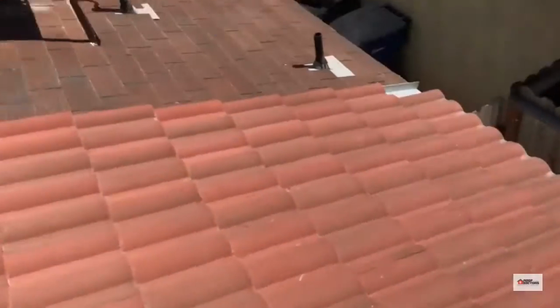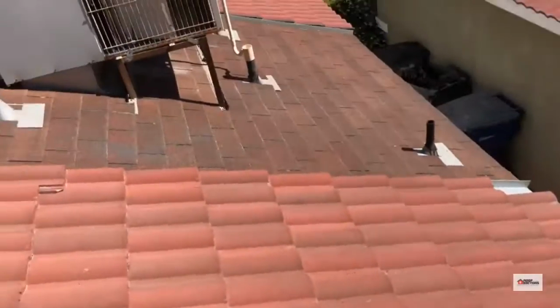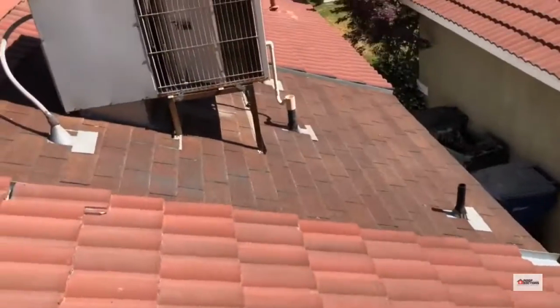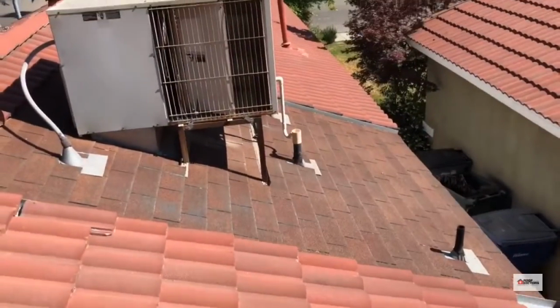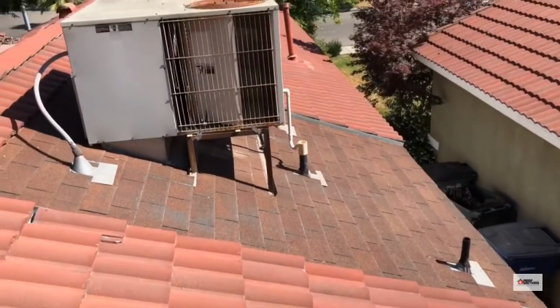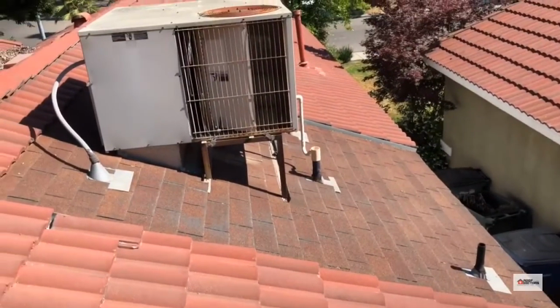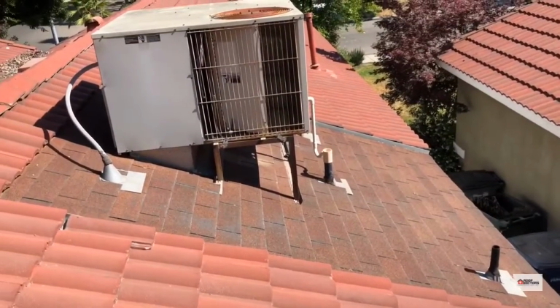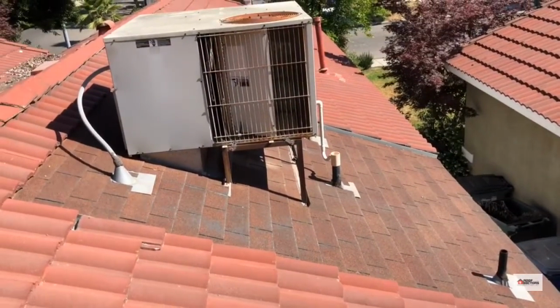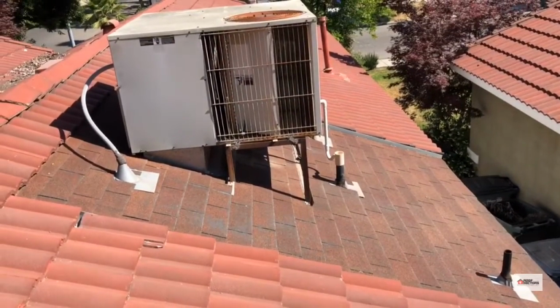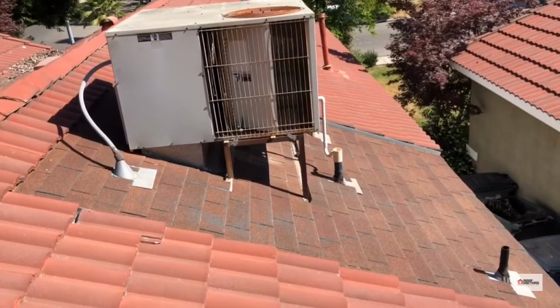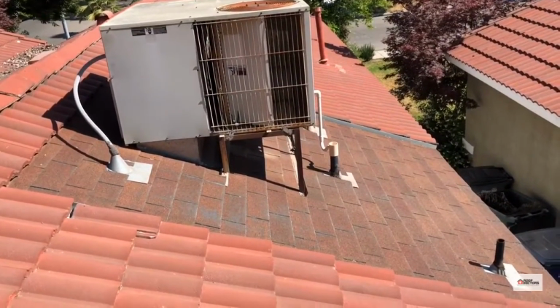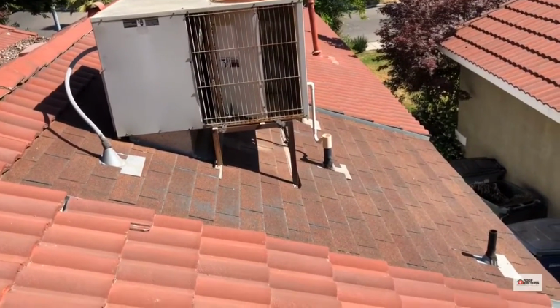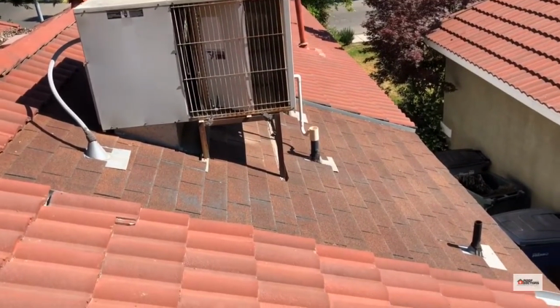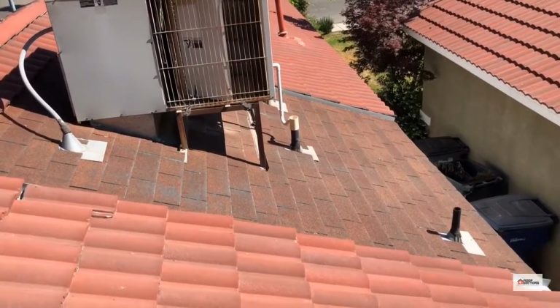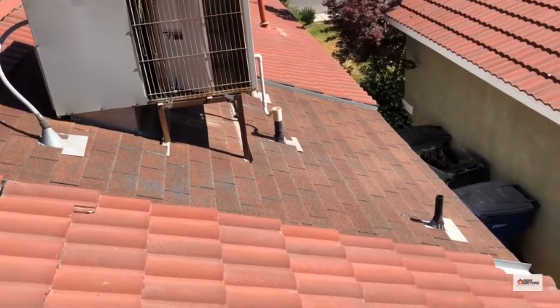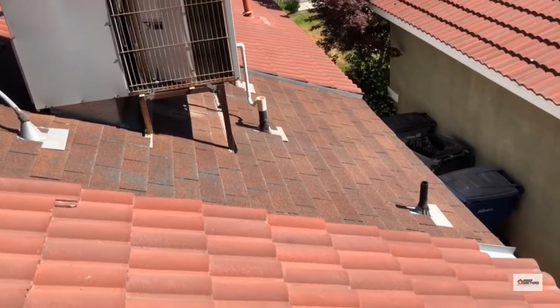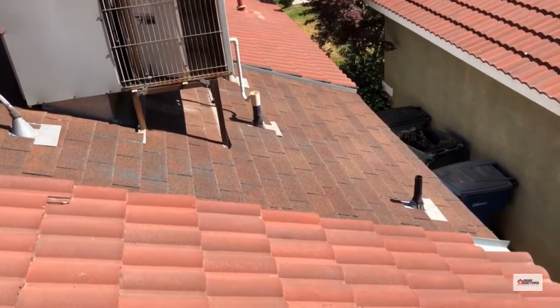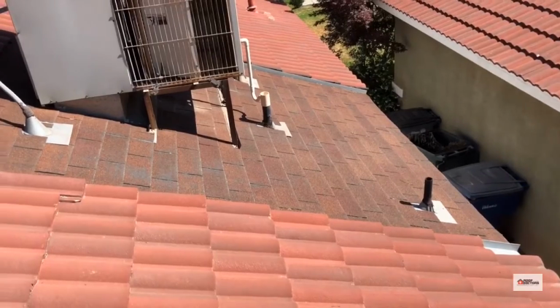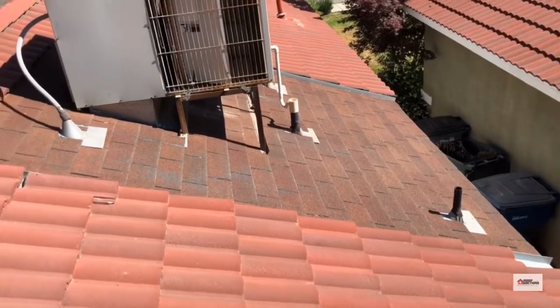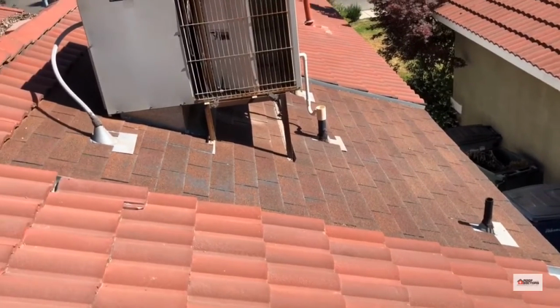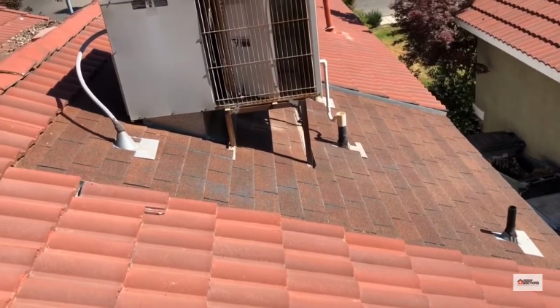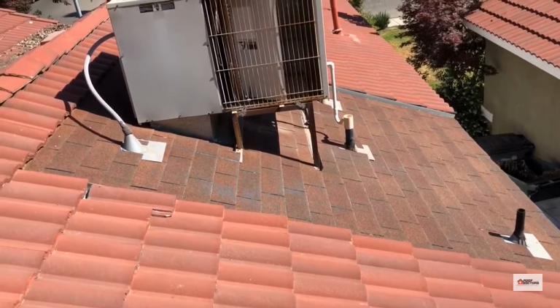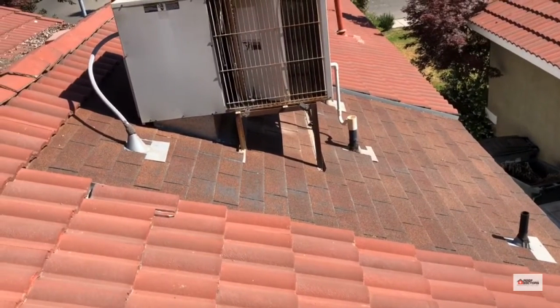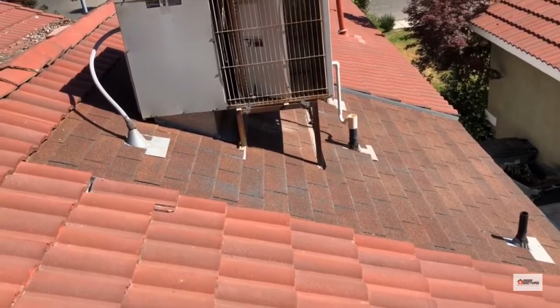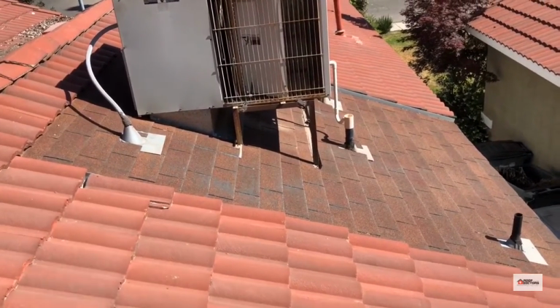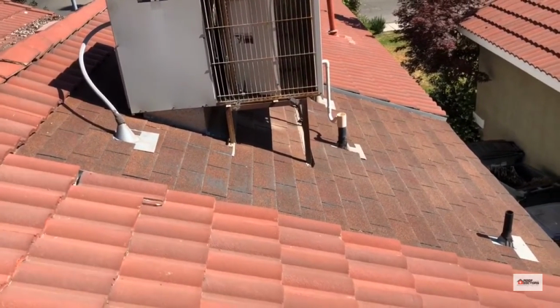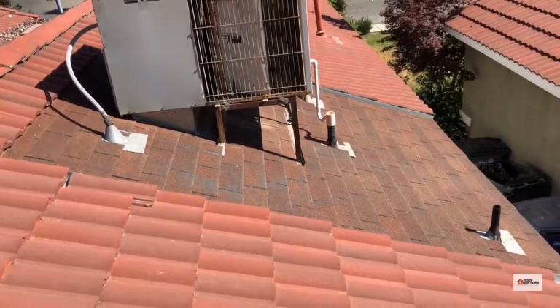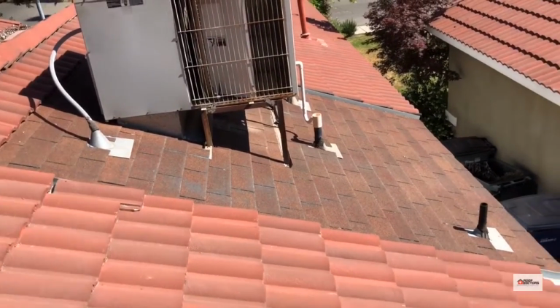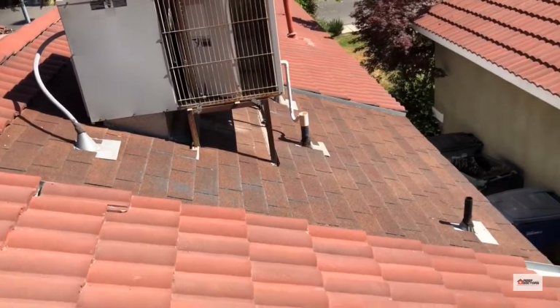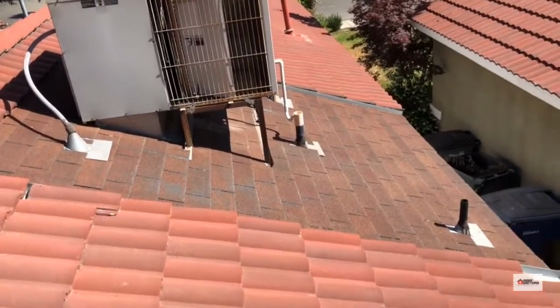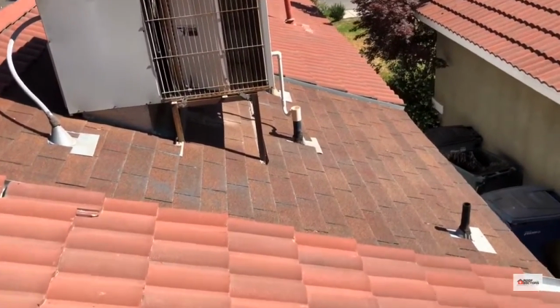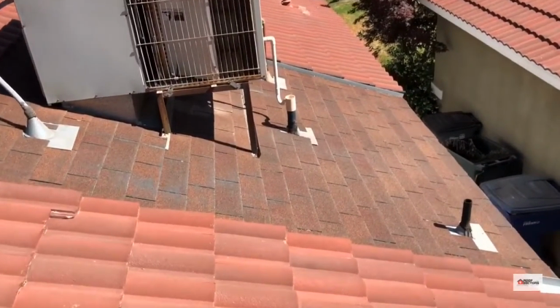Over here you've got your HVAC unit on the composition deck, which is great — they didn't put it on top of the tile. That three-tab is getting pretty old; it's really in there.